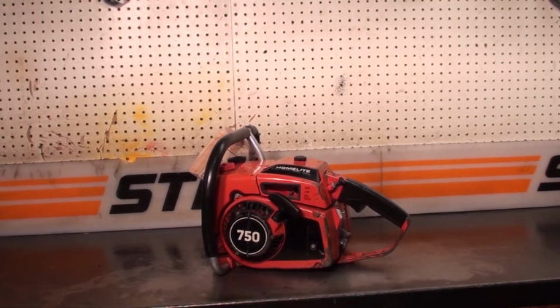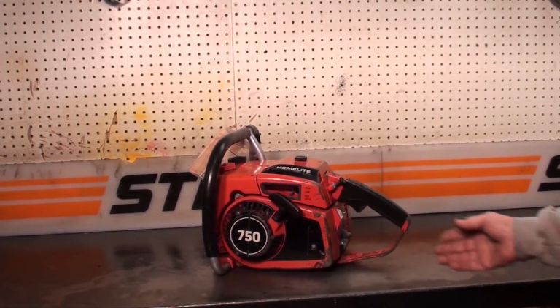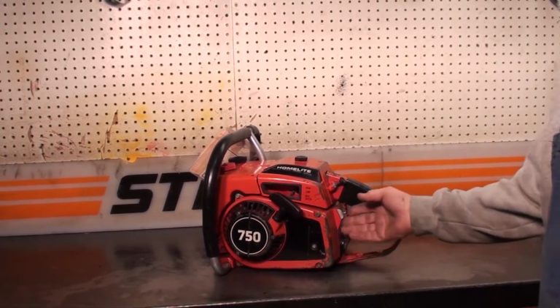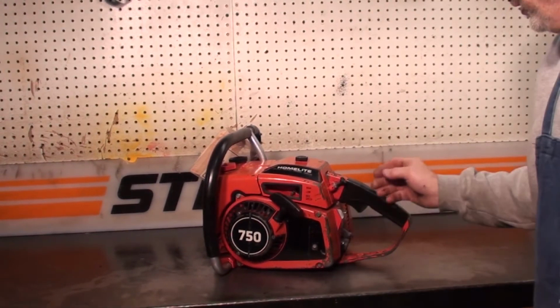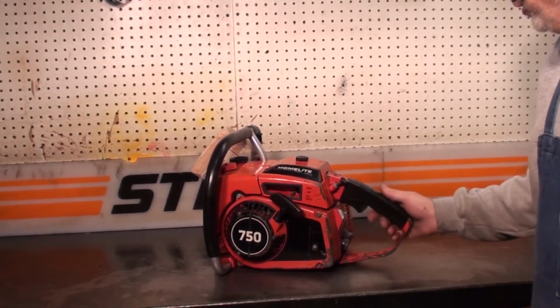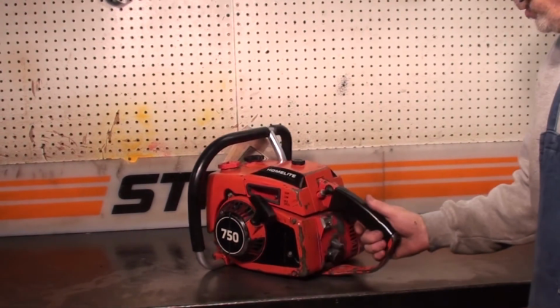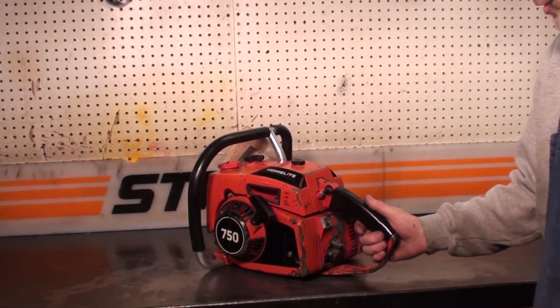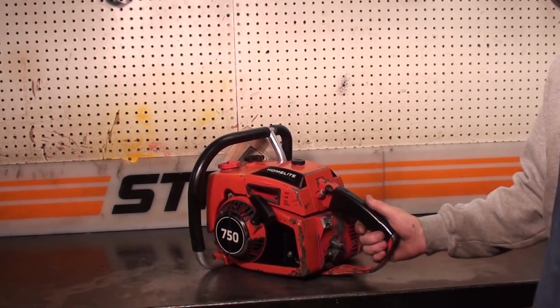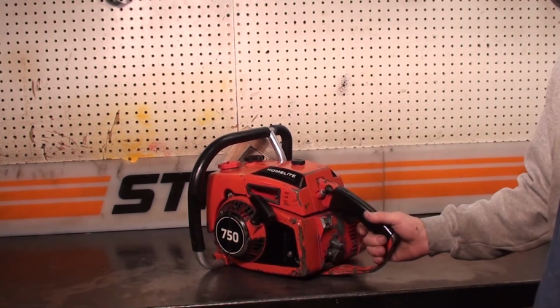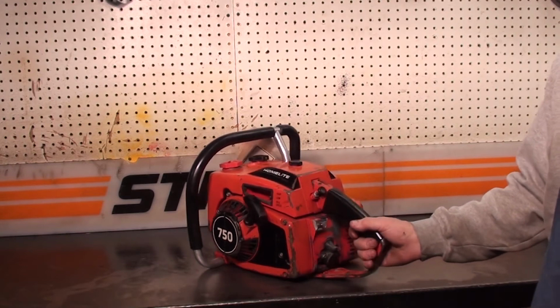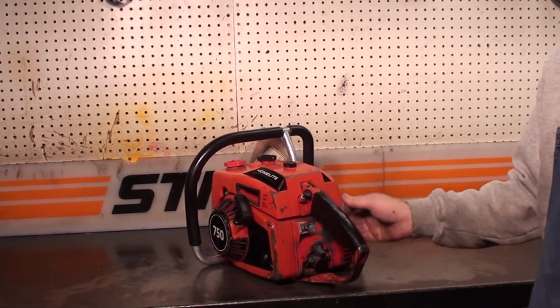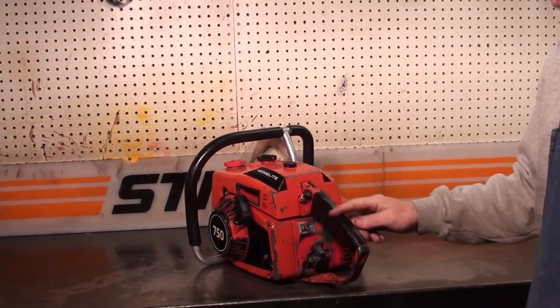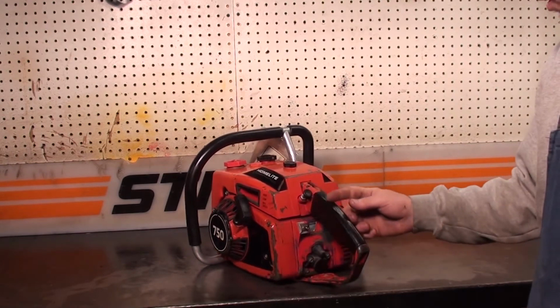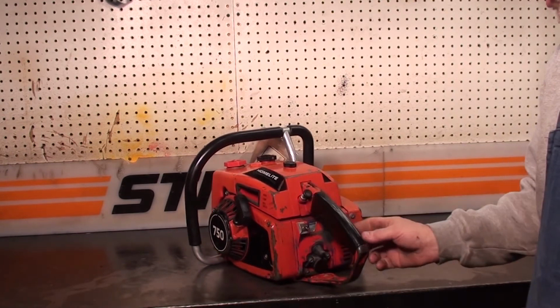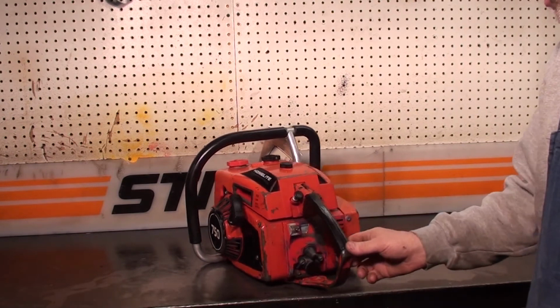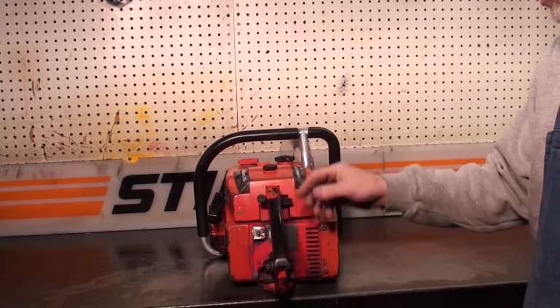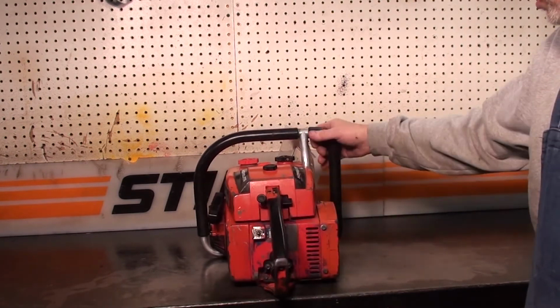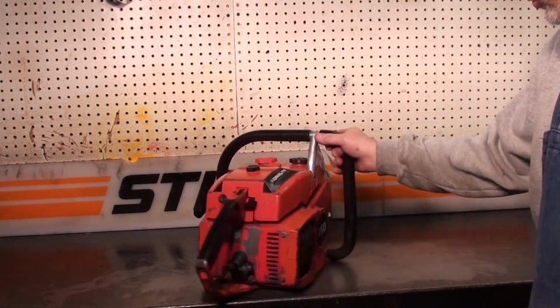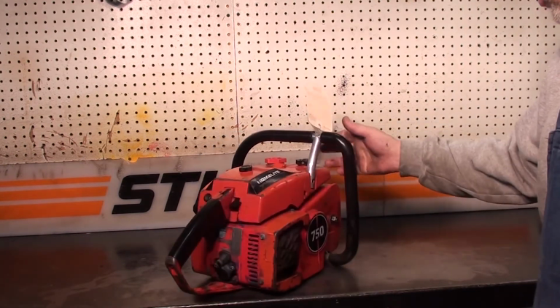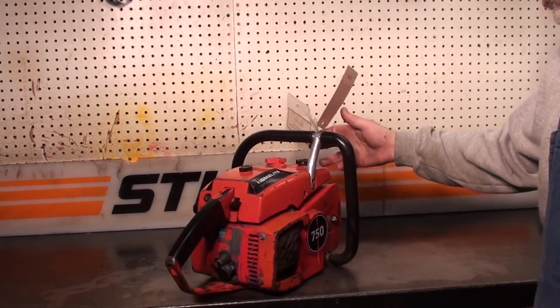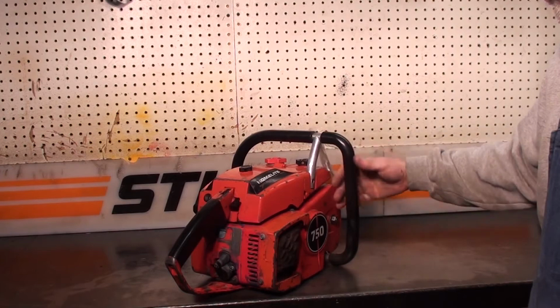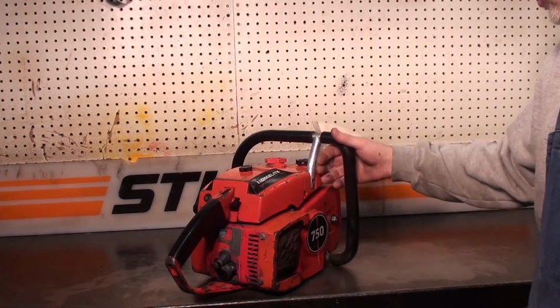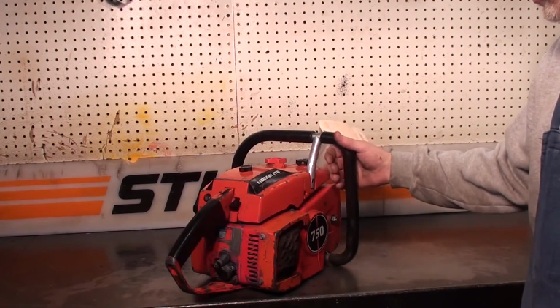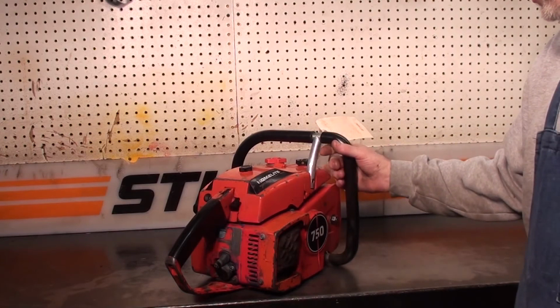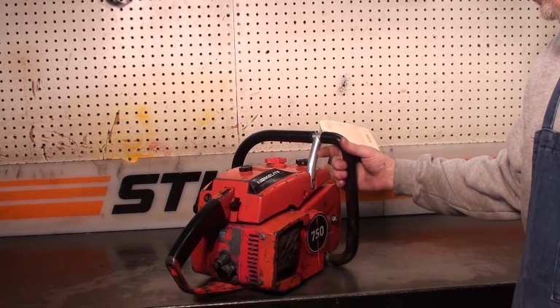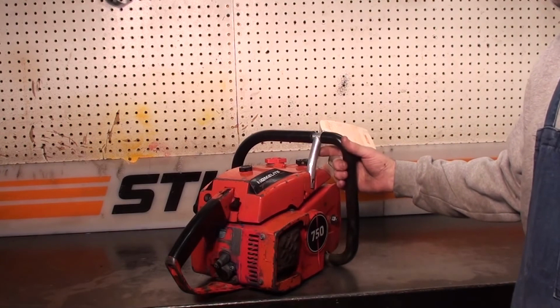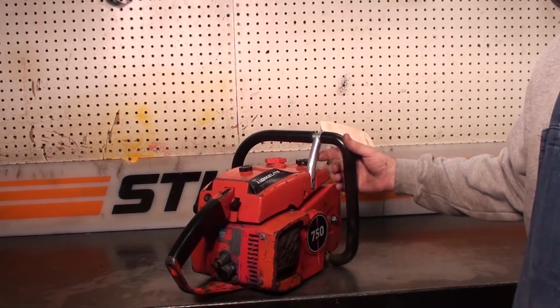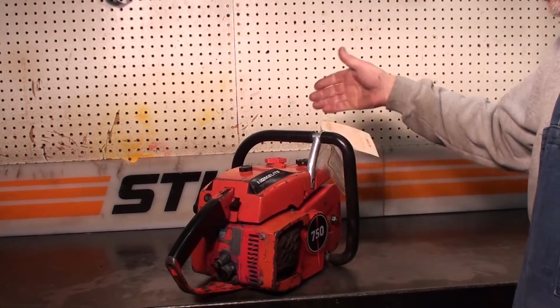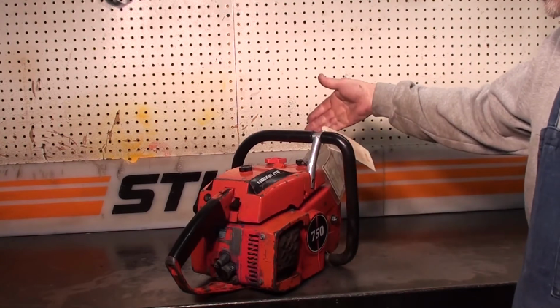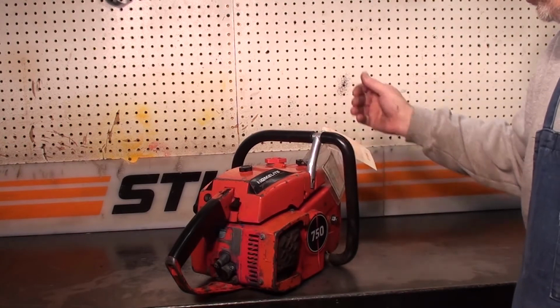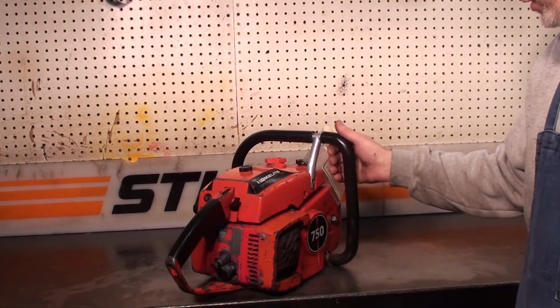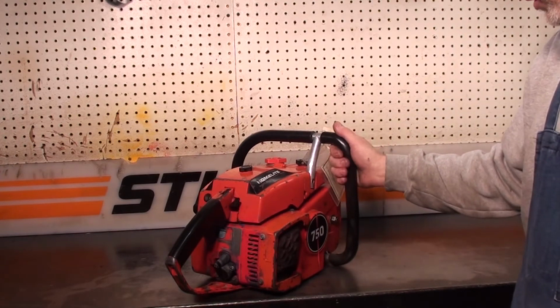The killswitch is right on the back. There wasn't much for safety features — no throttle lock, no chain brake. You could get a hand guard, a little guard set out here, but most of the guys took them off.